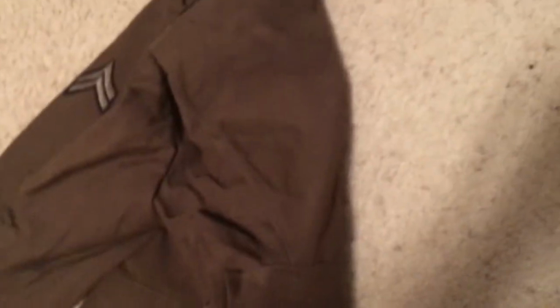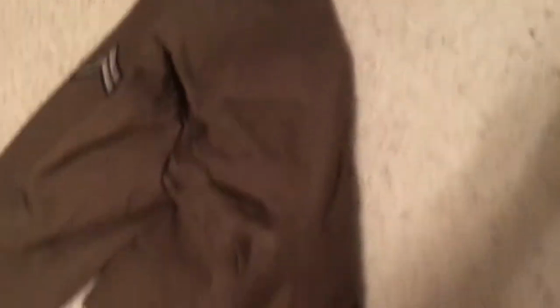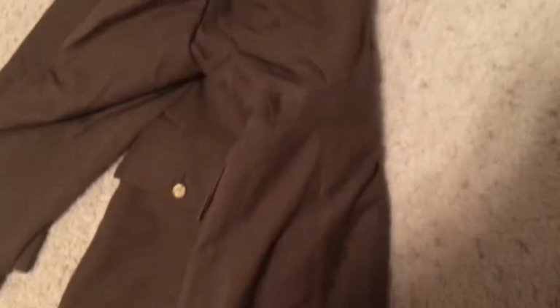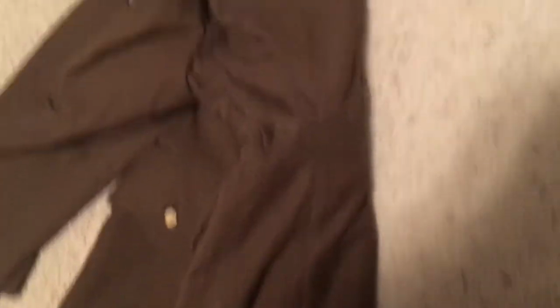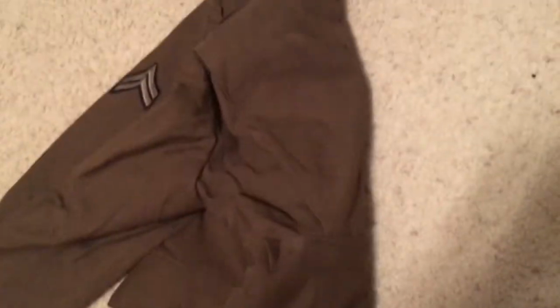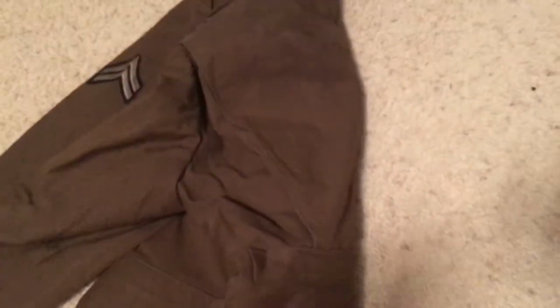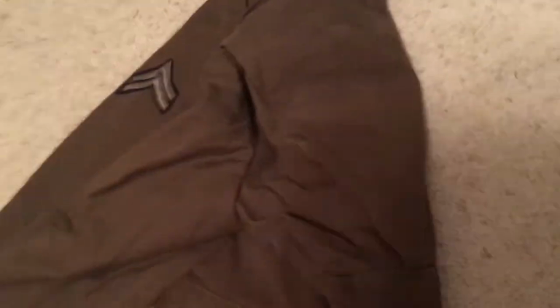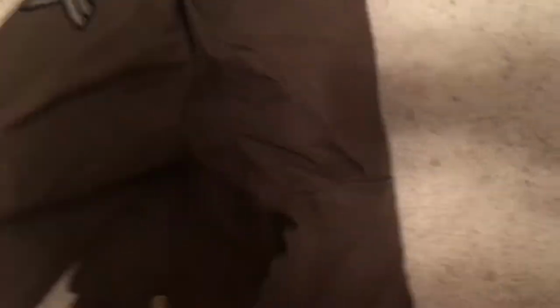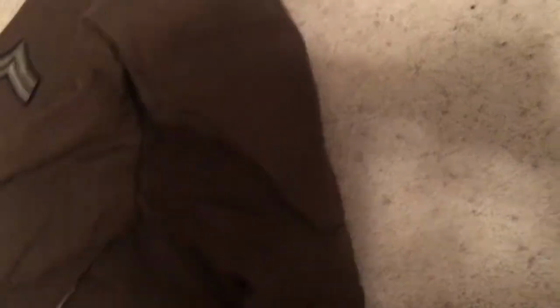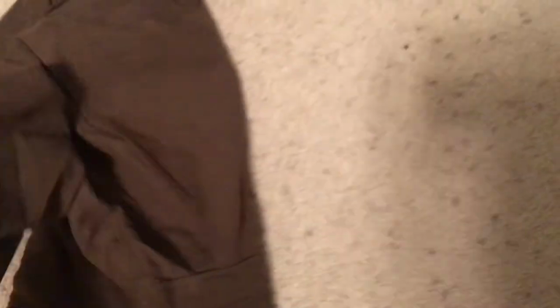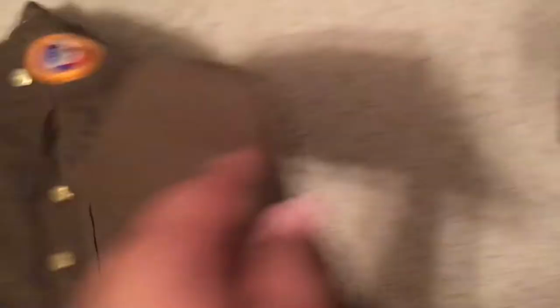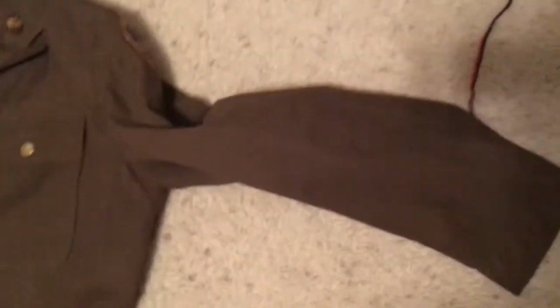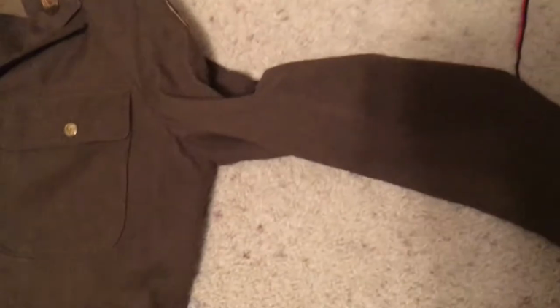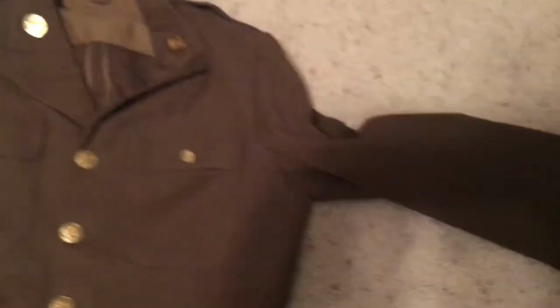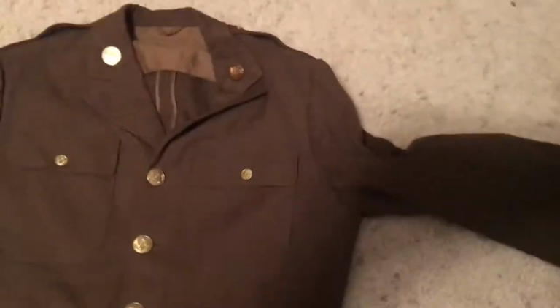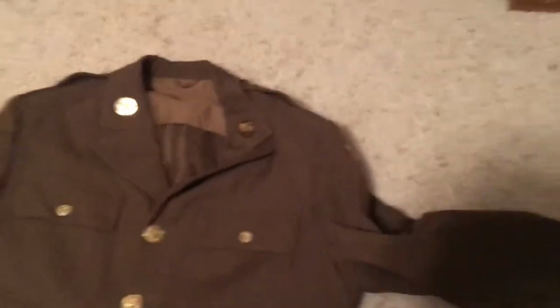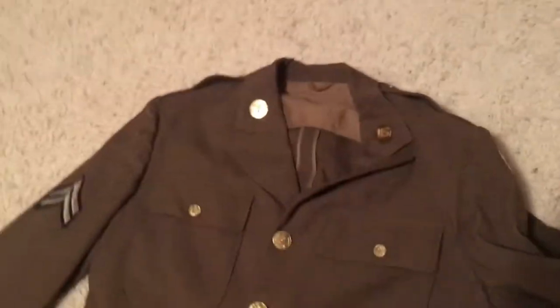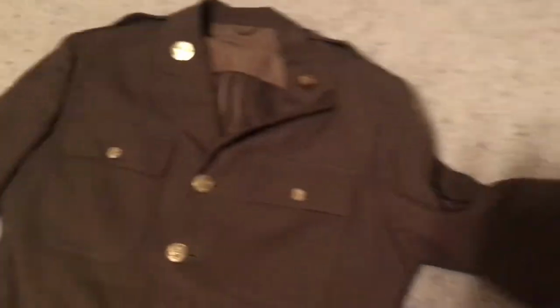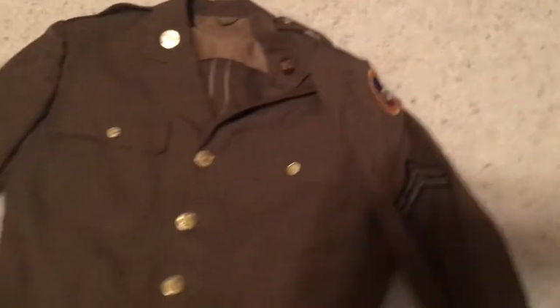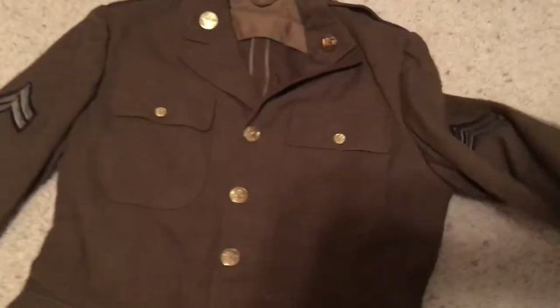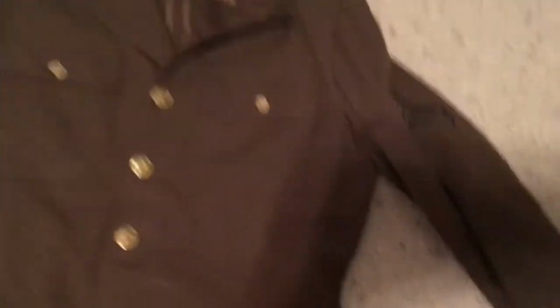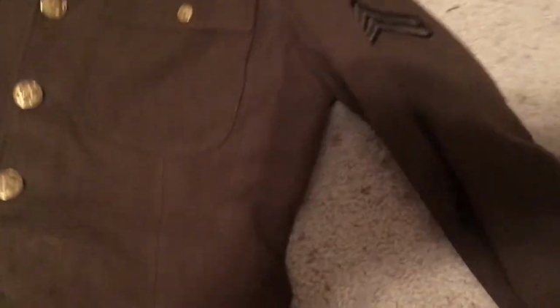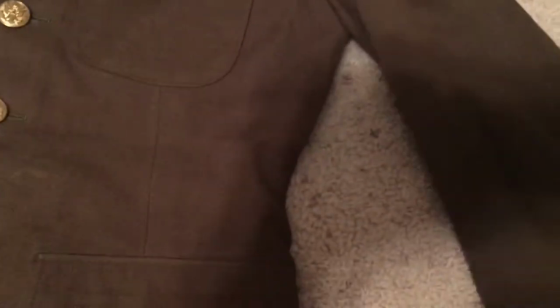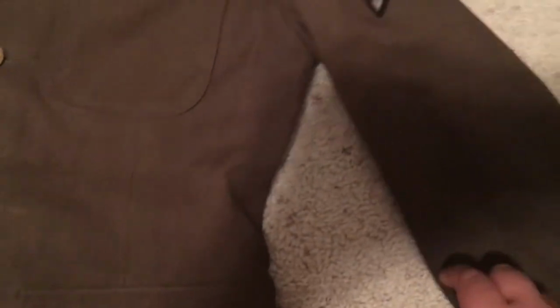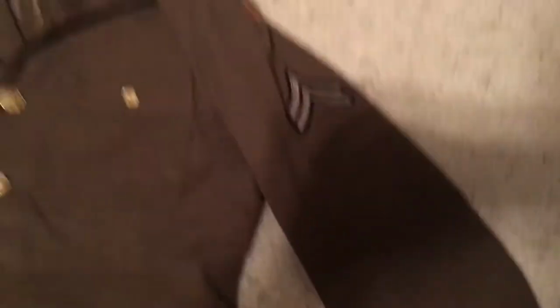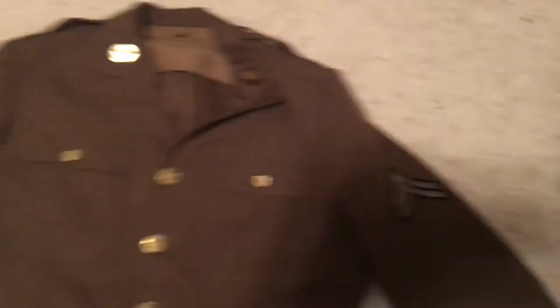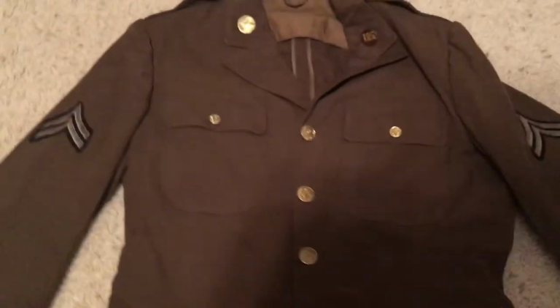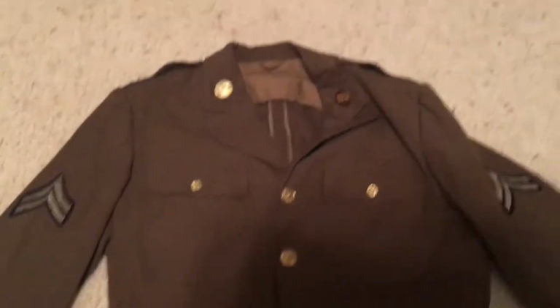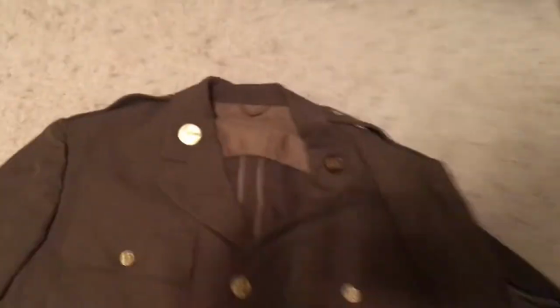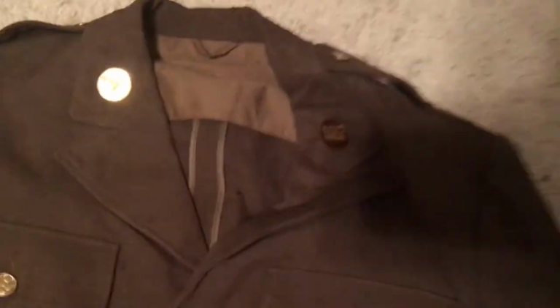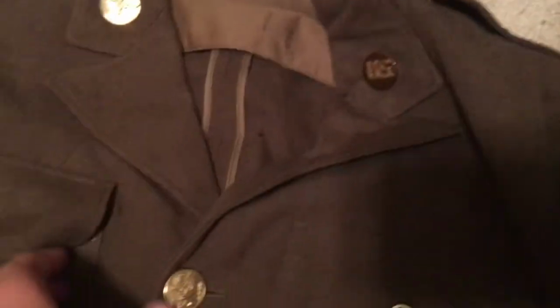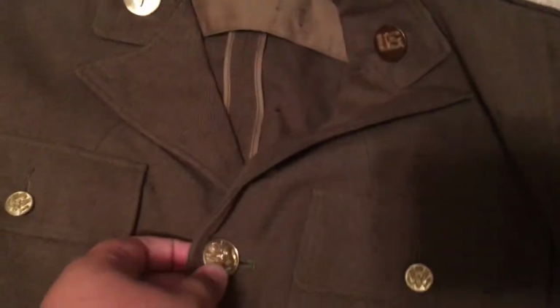The back — I'll kind of show you what it looks like. It's kind of a simple thing. Mine has a bunch of moth holes on the back of it.